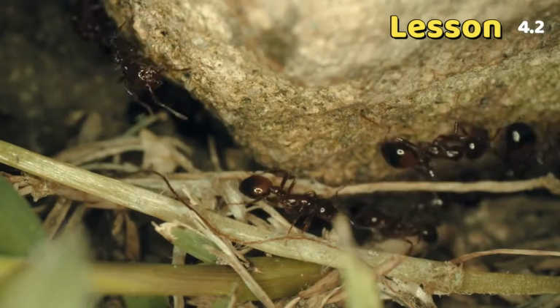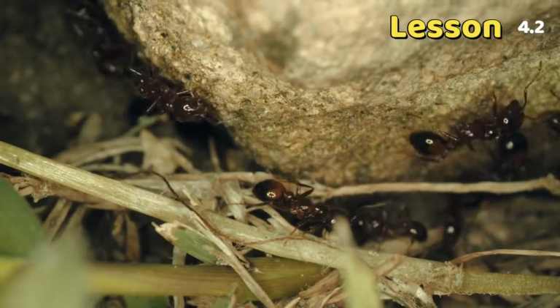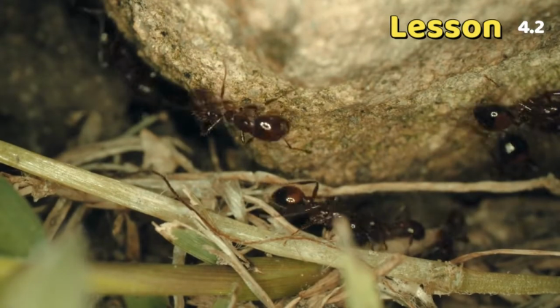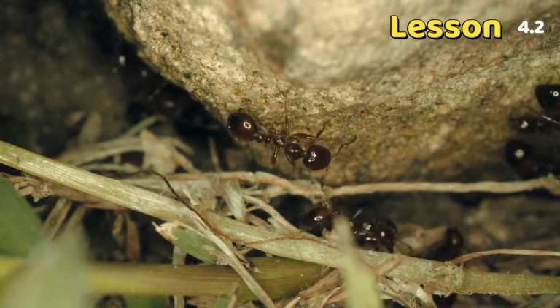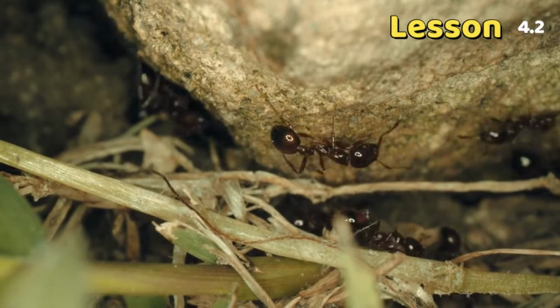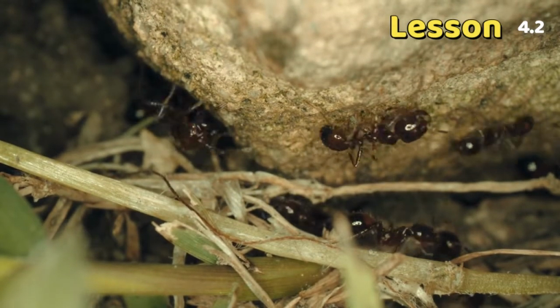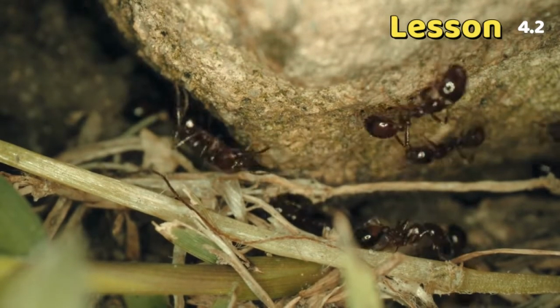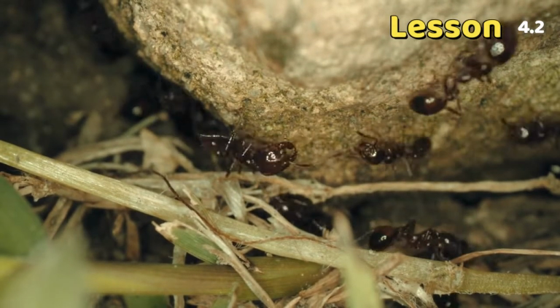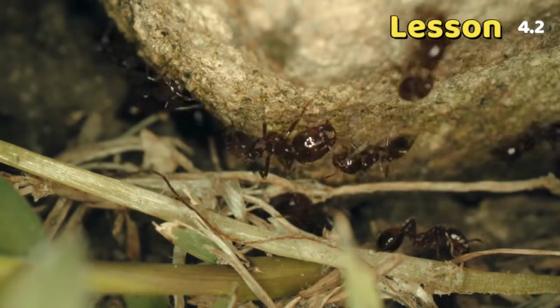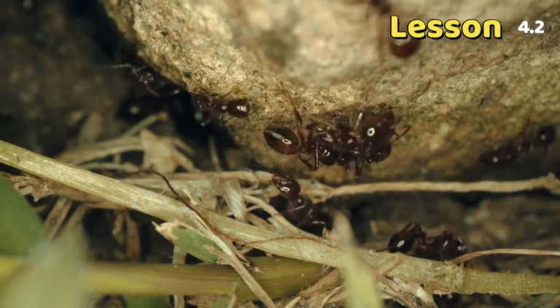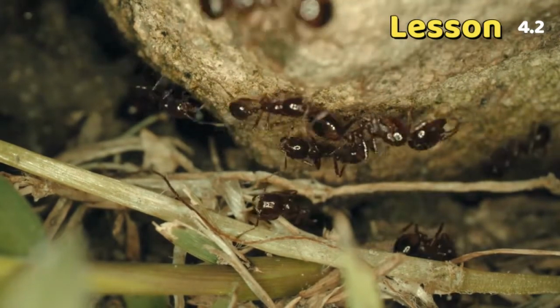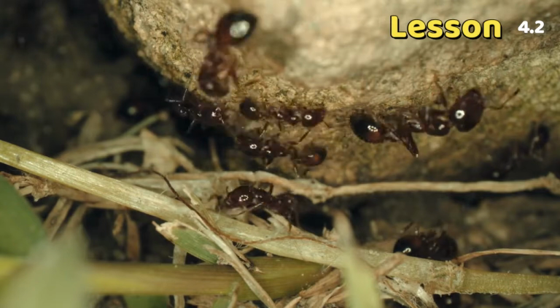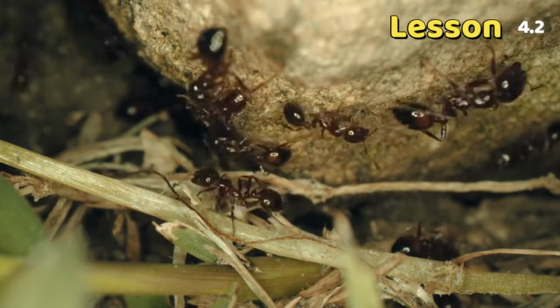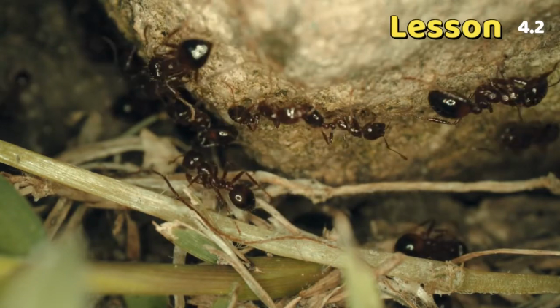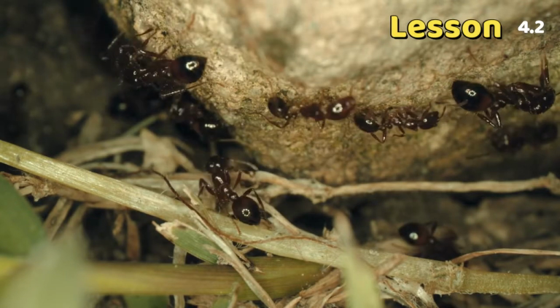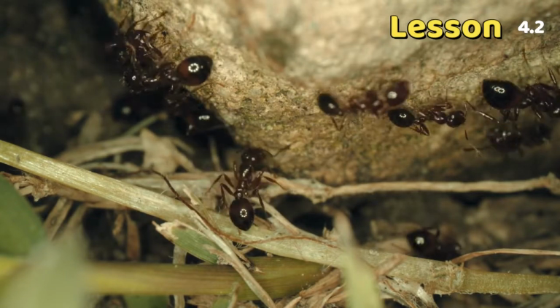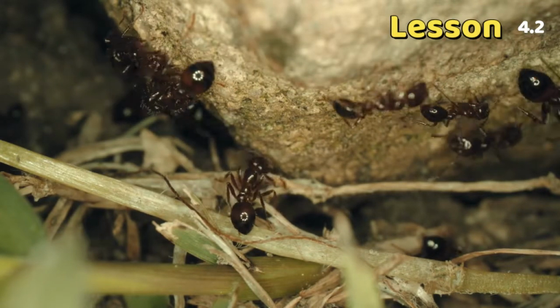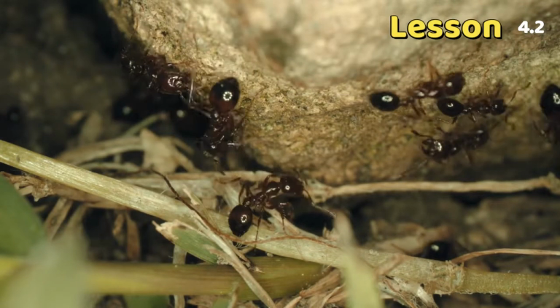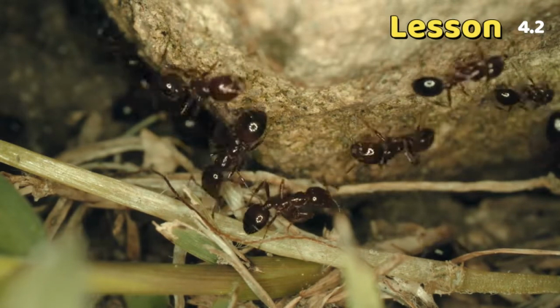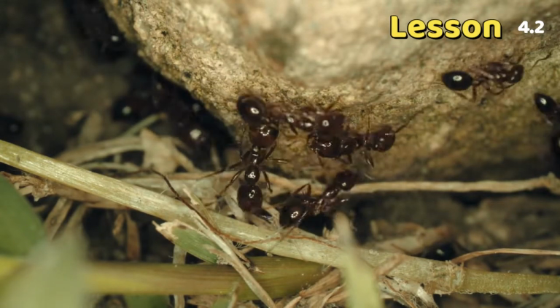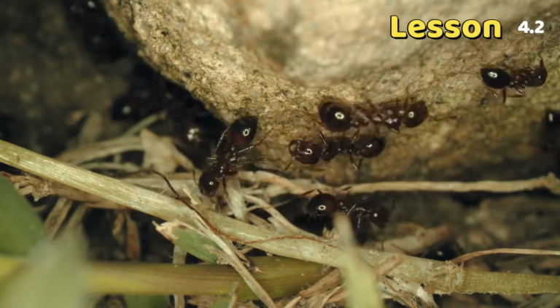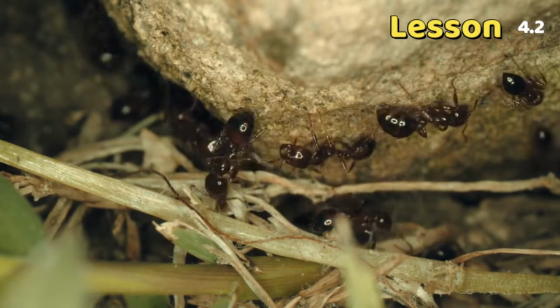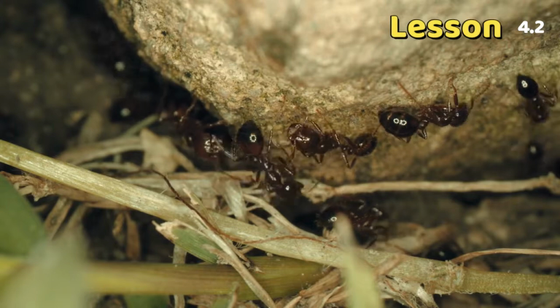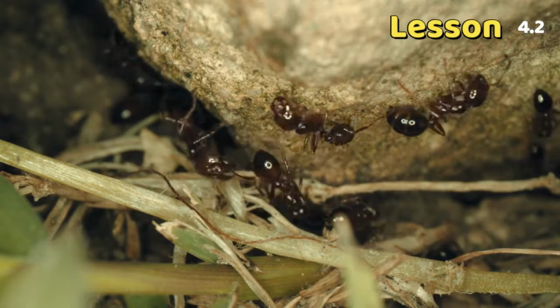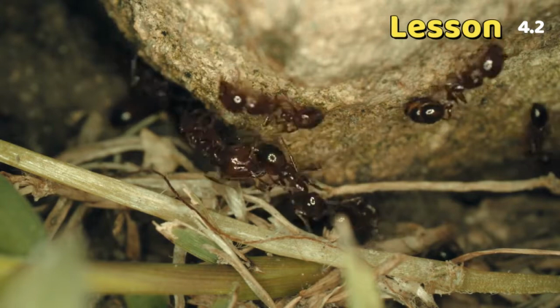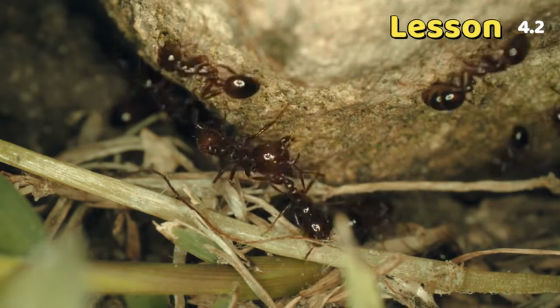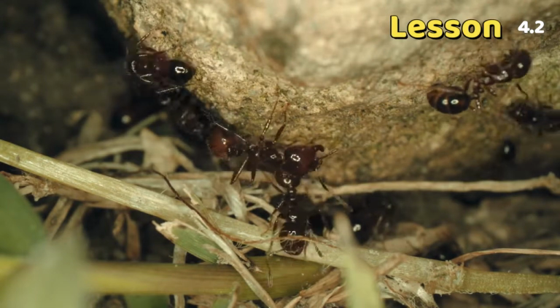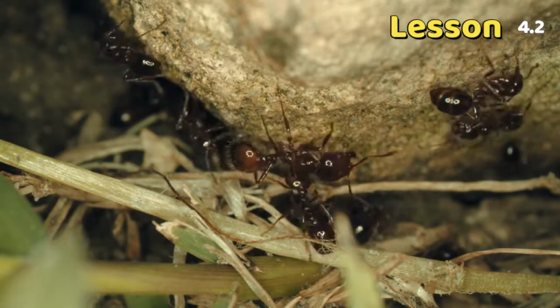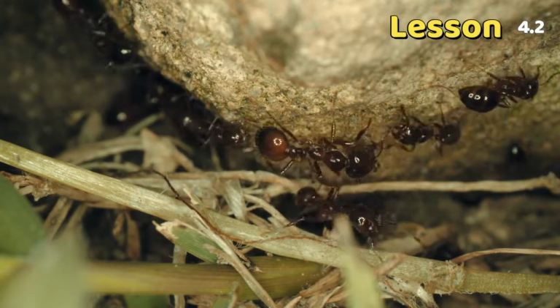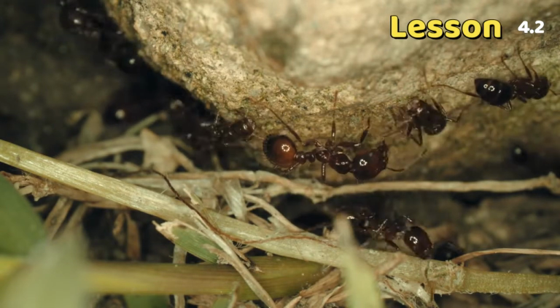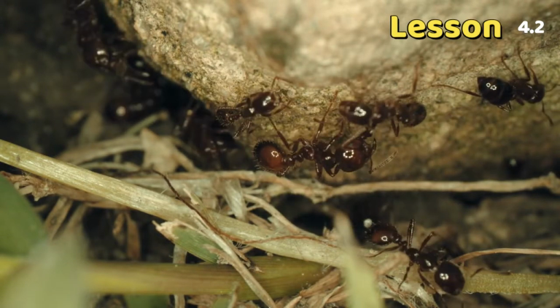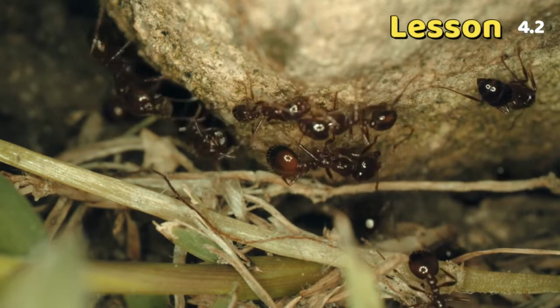Look at this tiny ant. Some ants live in colonies of thousands of individuals. Ants have developed systems that help them divide their work. Groups of ants within a colony have different roles.